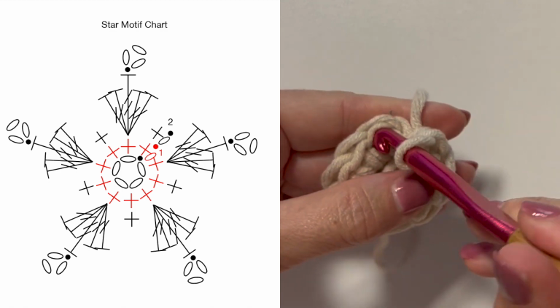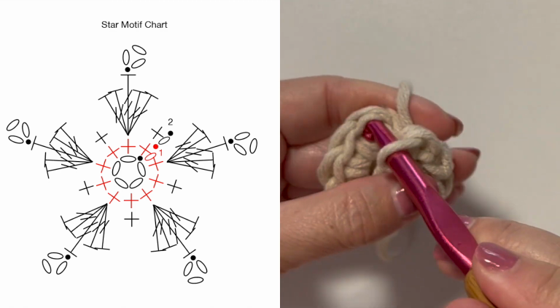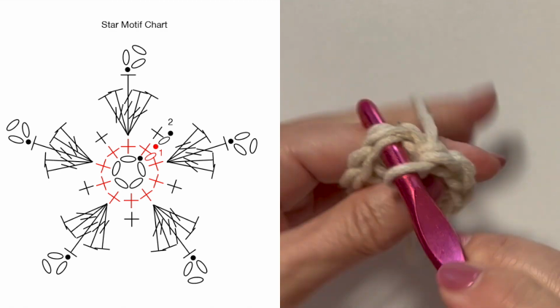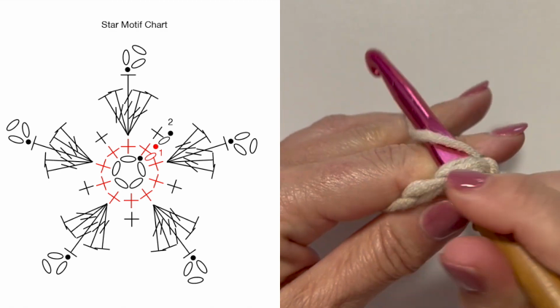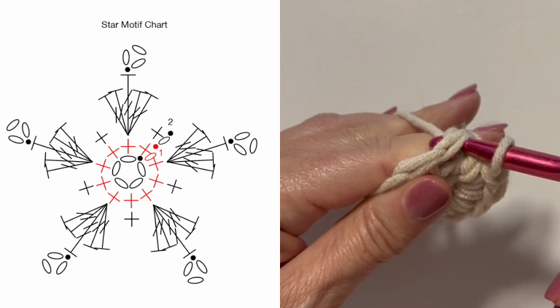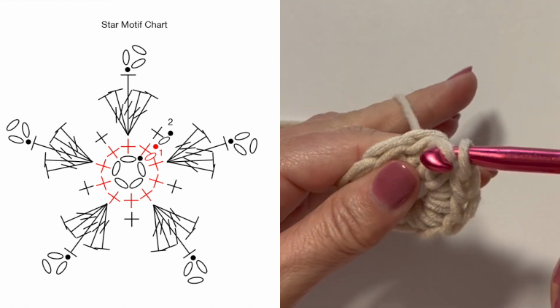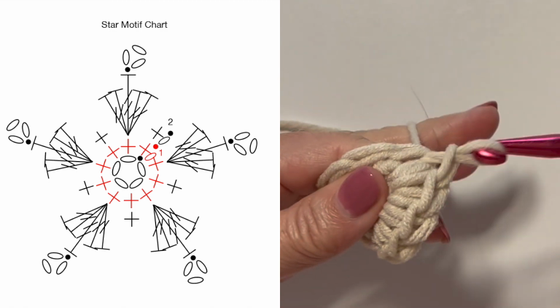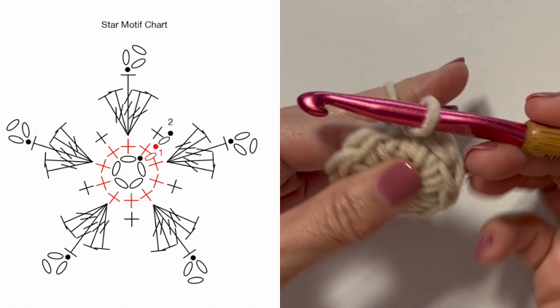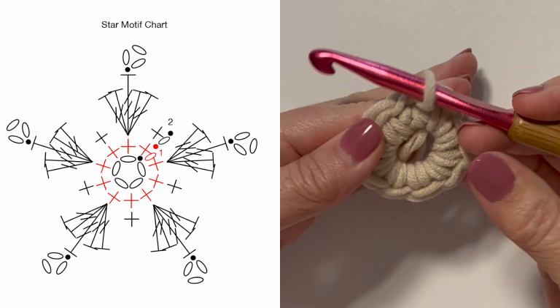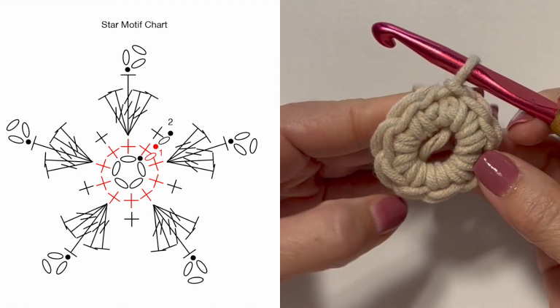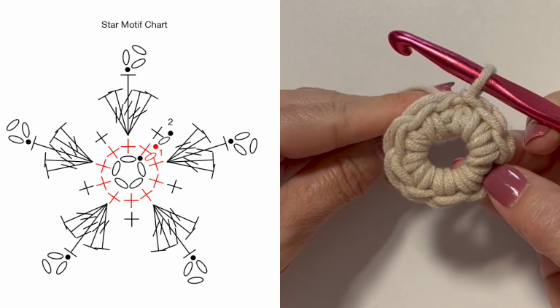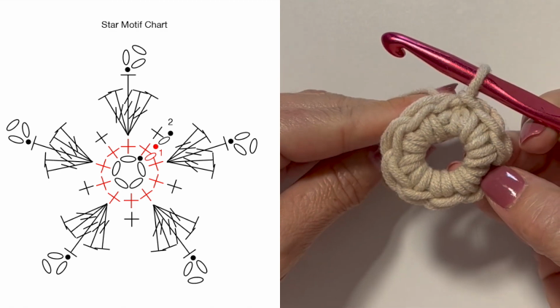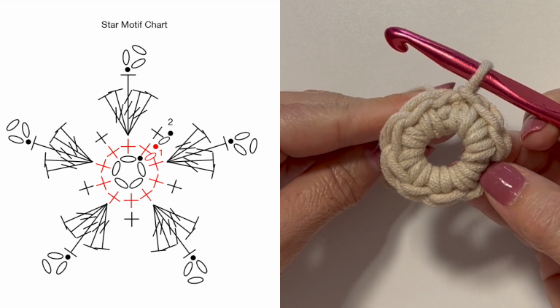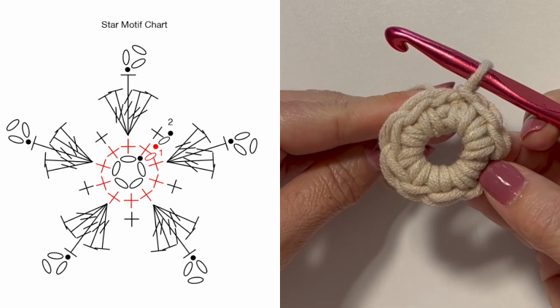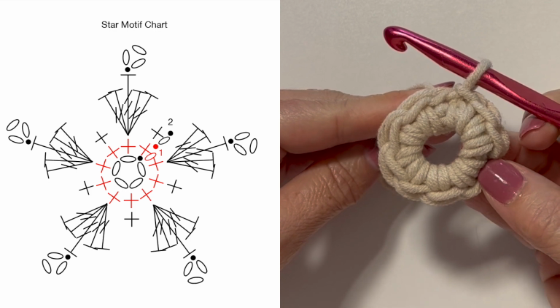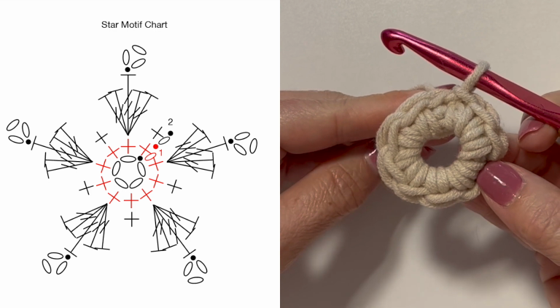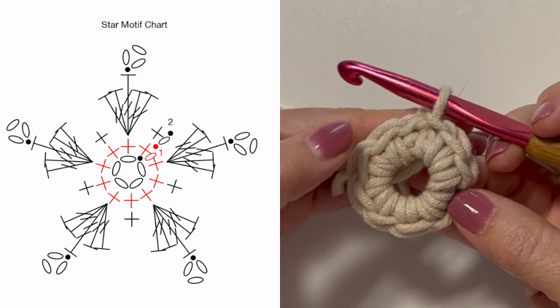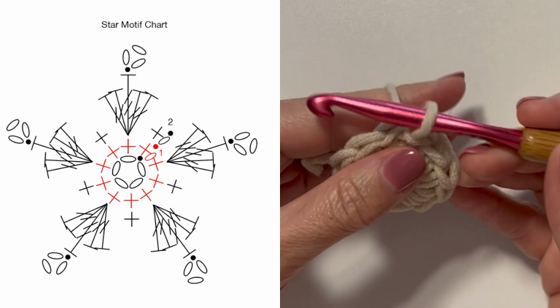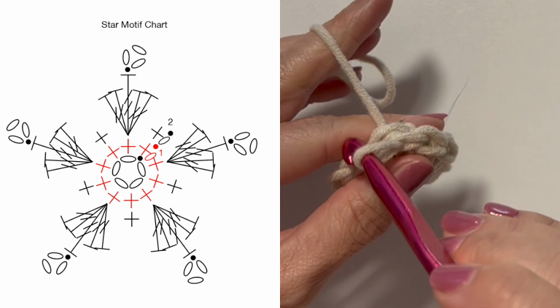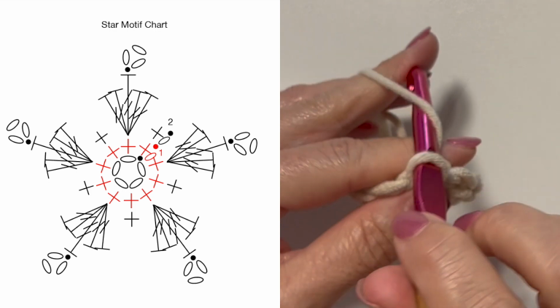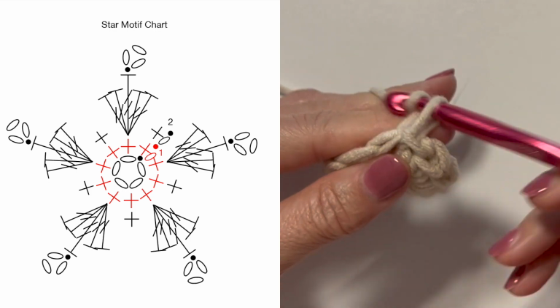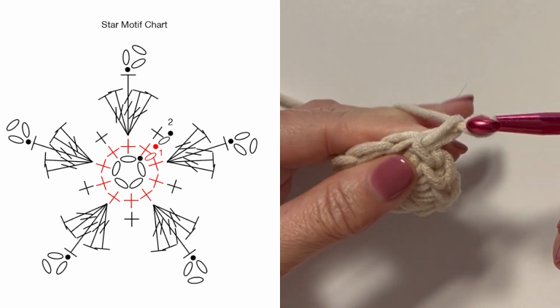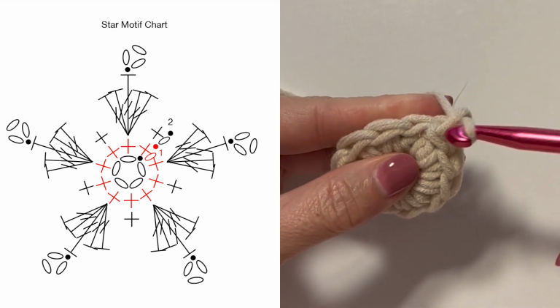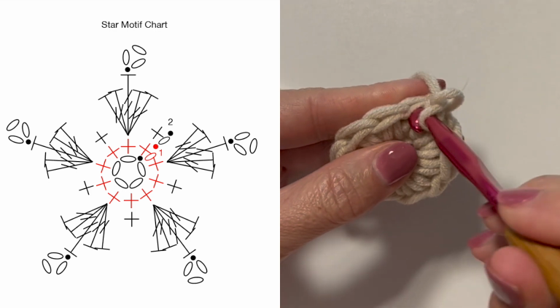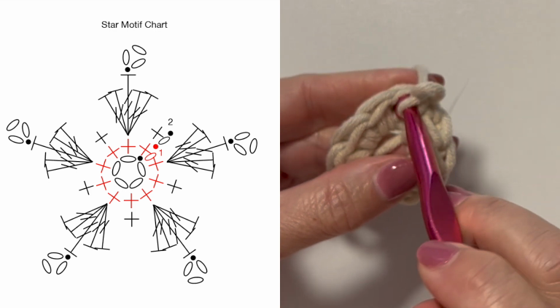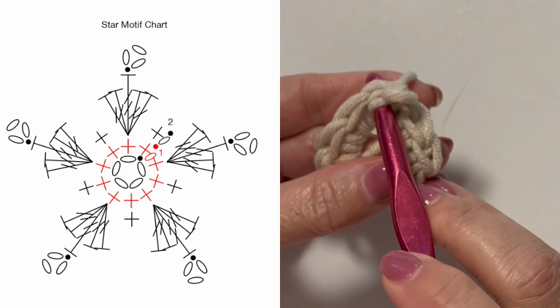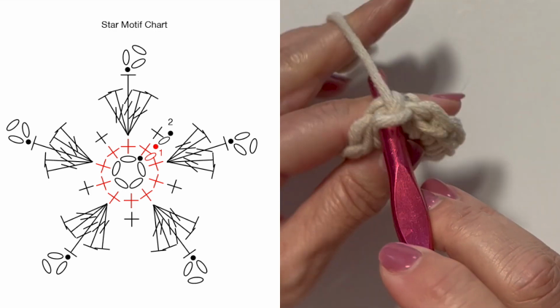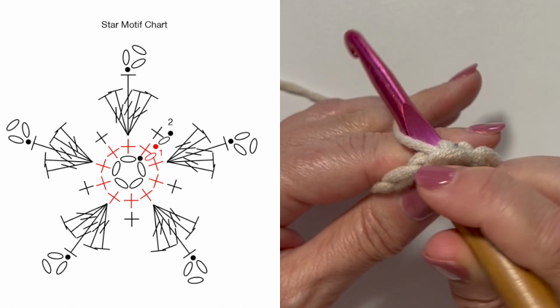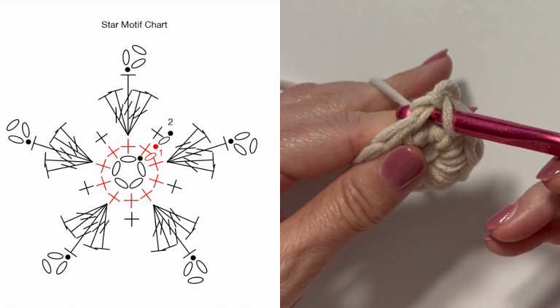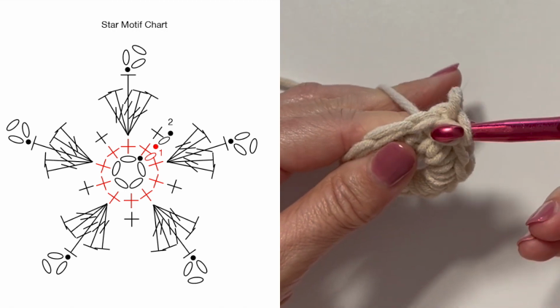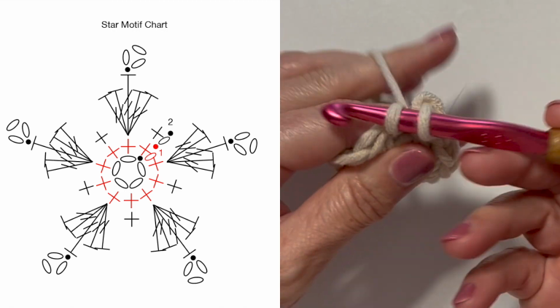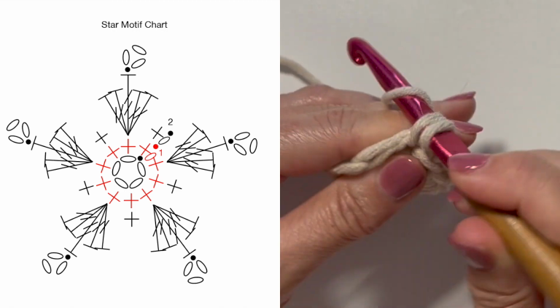Slip stitch to the first single crochet at the beginning of the round to join. This is what your work should look like at the end of round one. Round two begins with a chain one and single crochet in that first stitch.